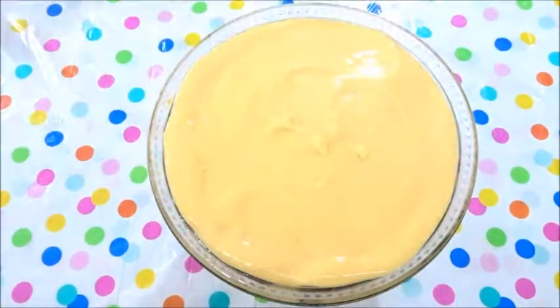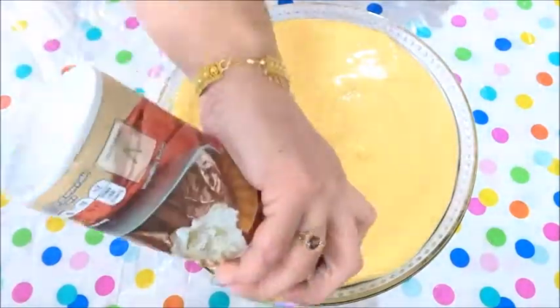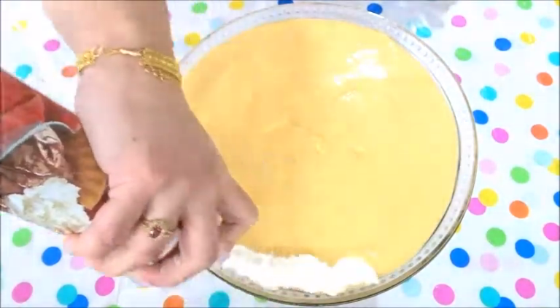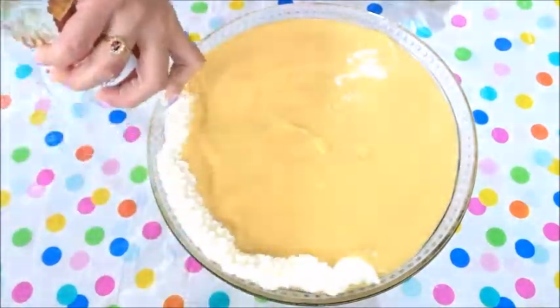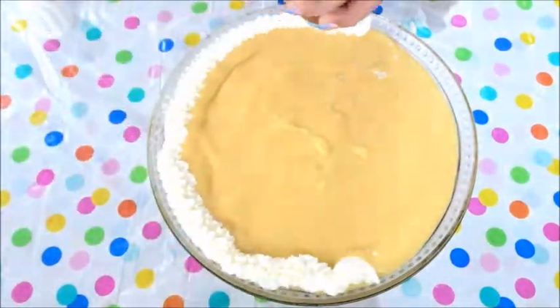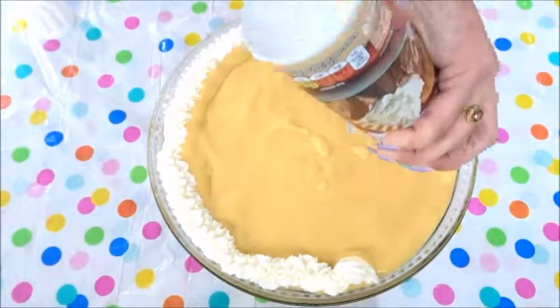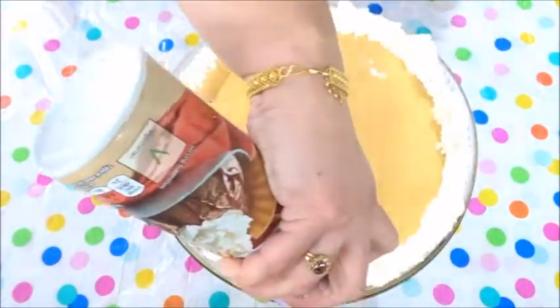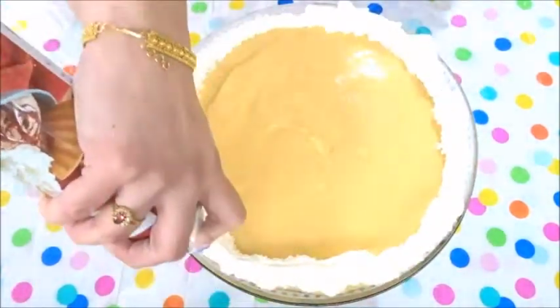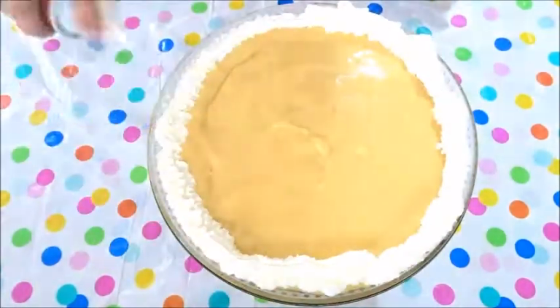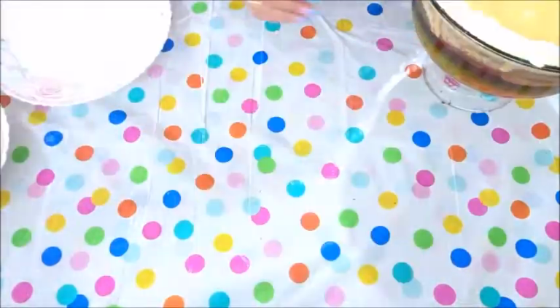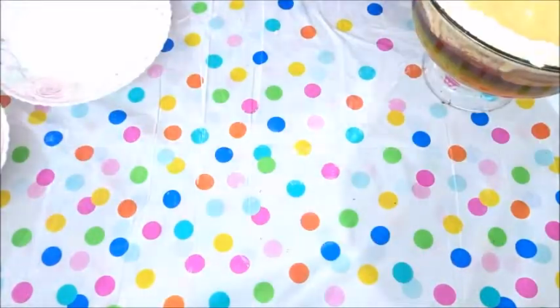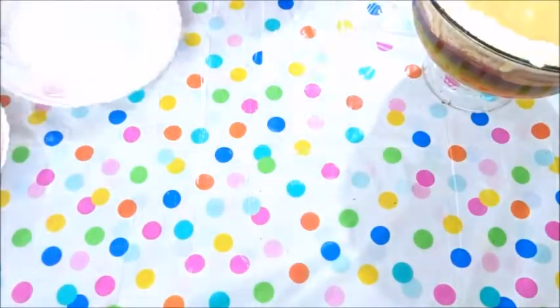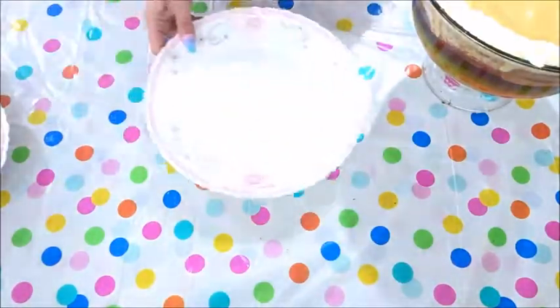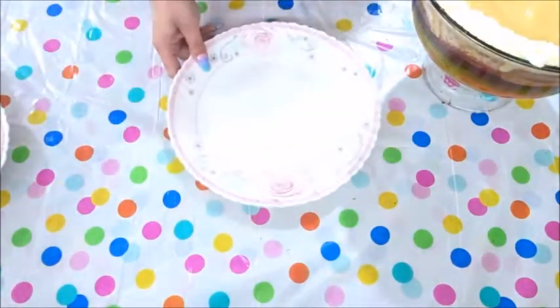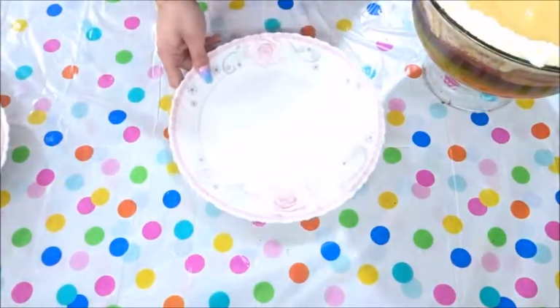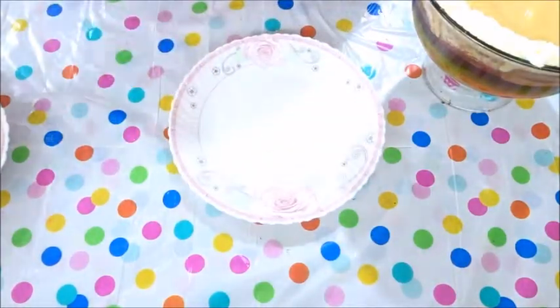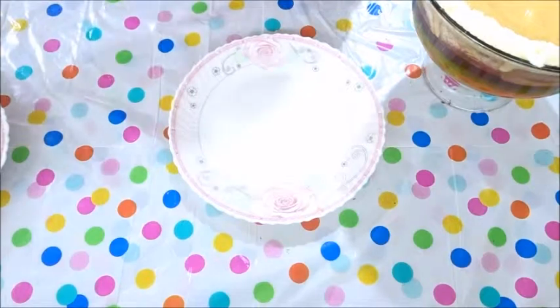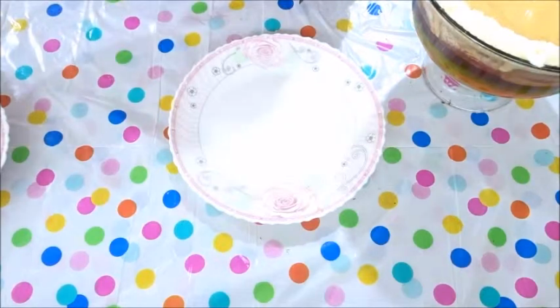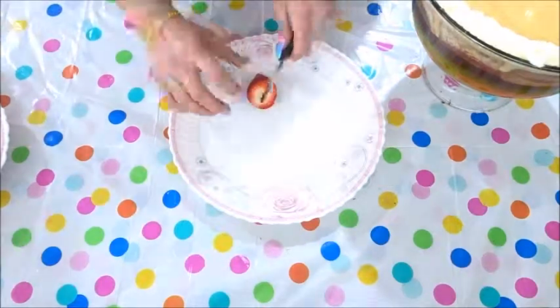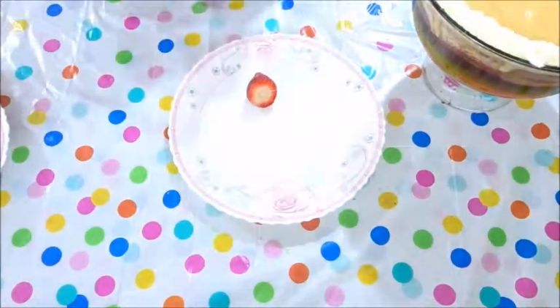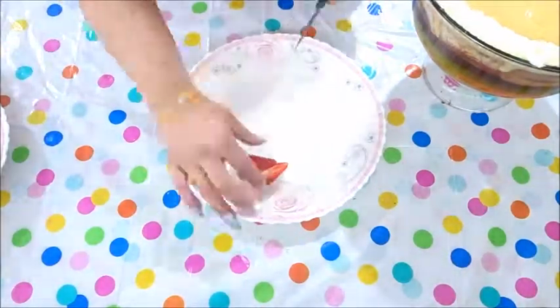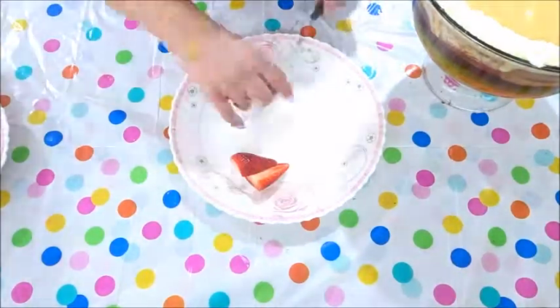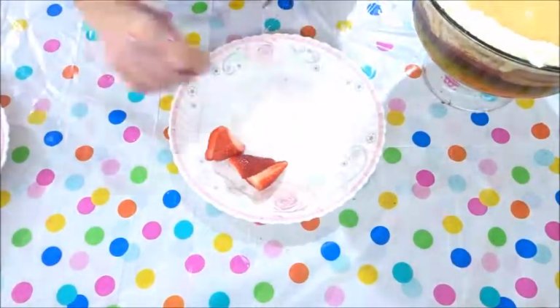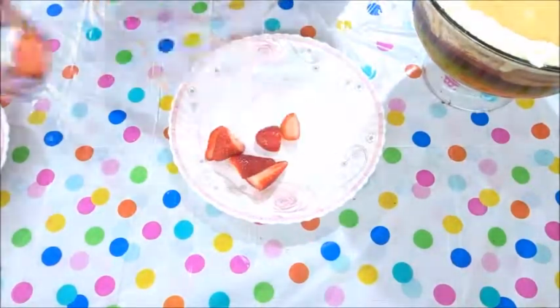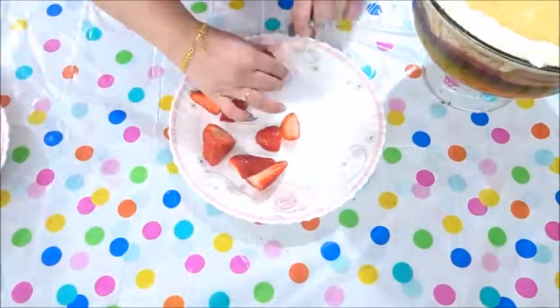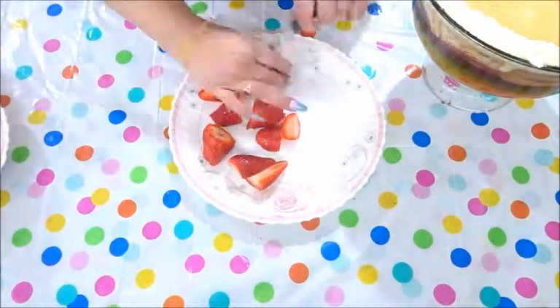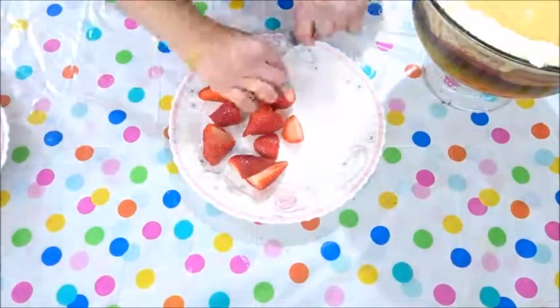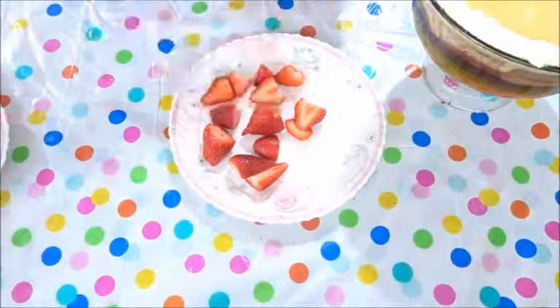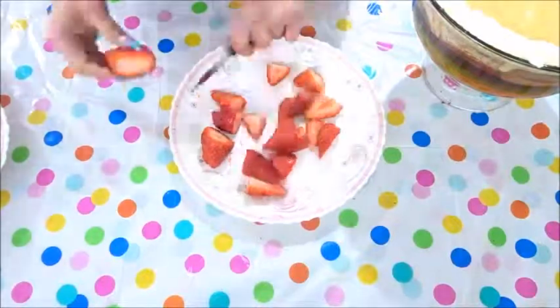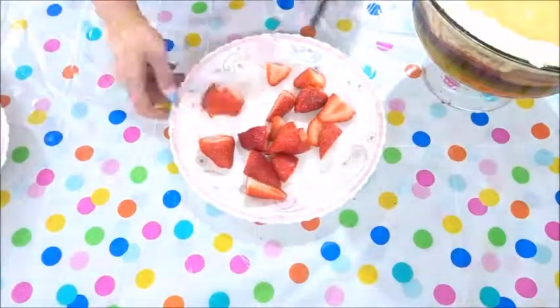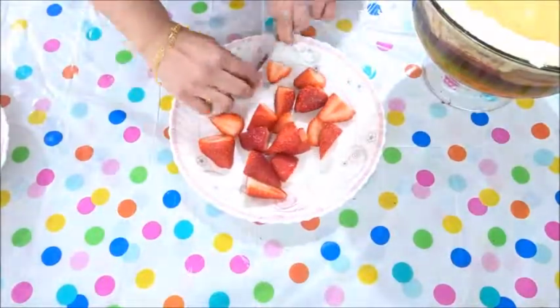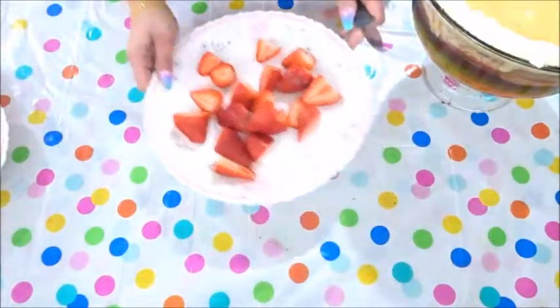Now you can add cream. Then chop the strawberries and add them to the trifle, and also the raspberries. You can put any fruit that you like on top of your trifle.